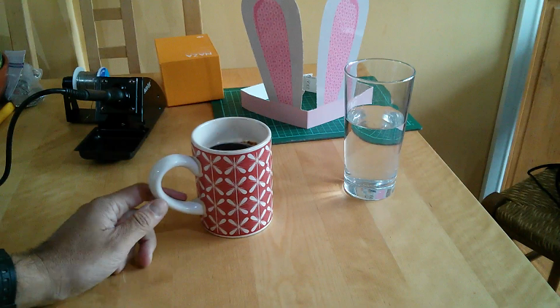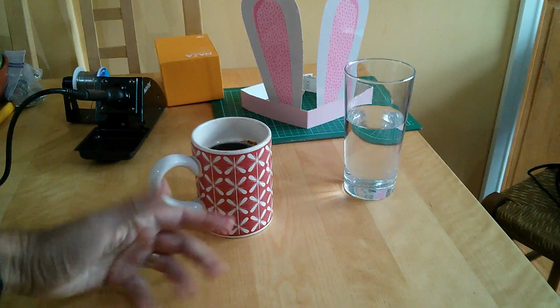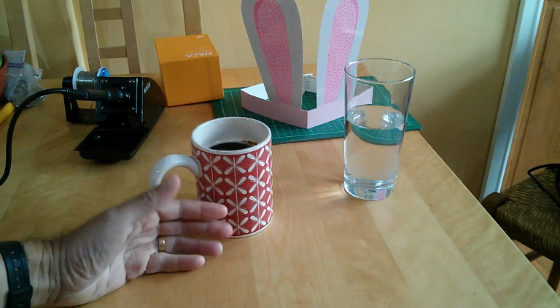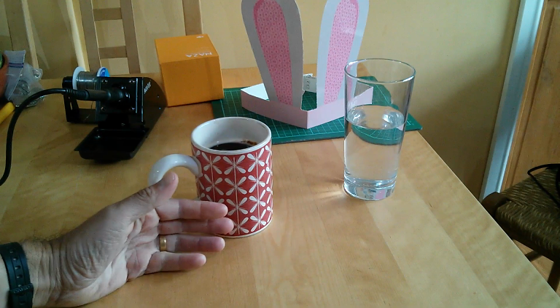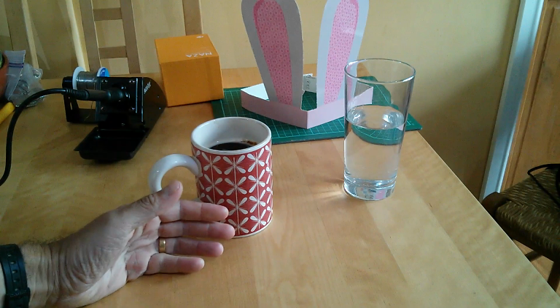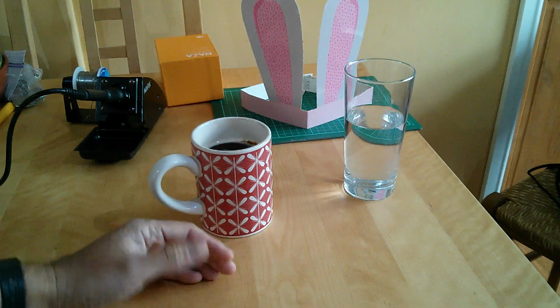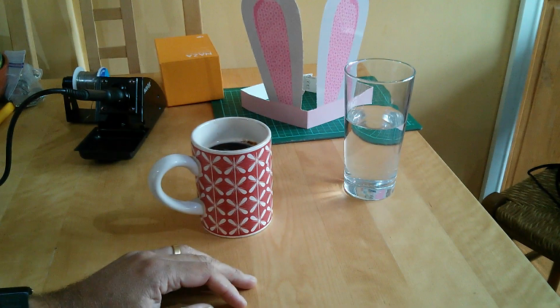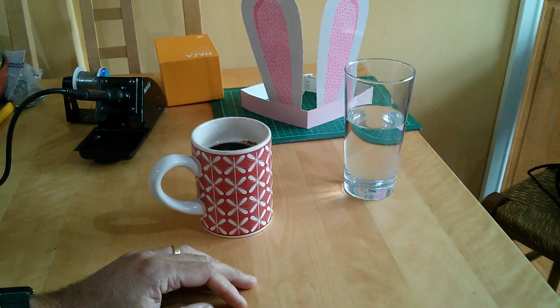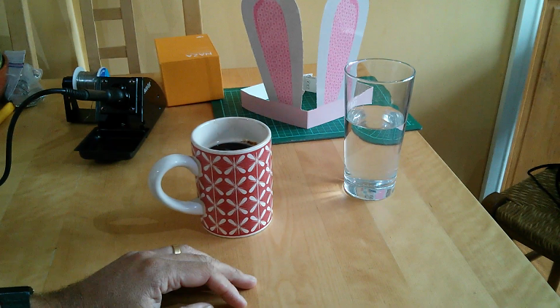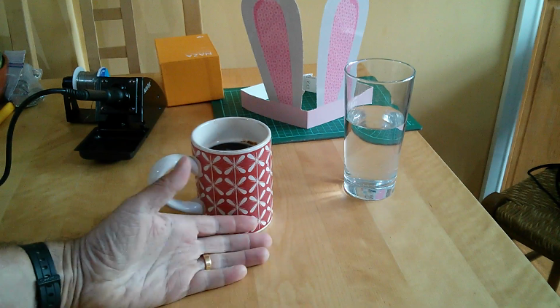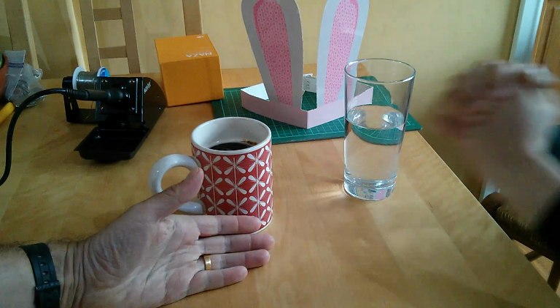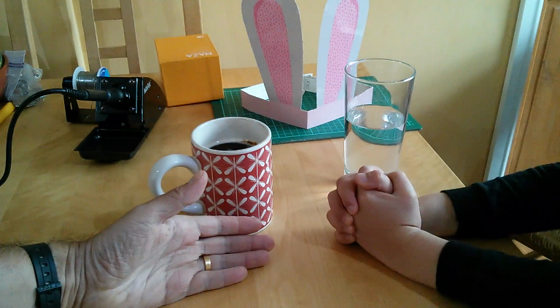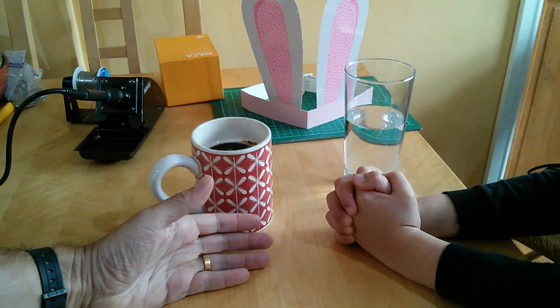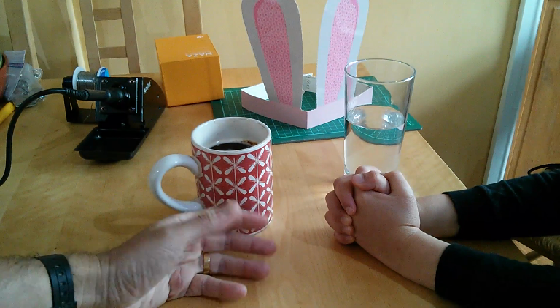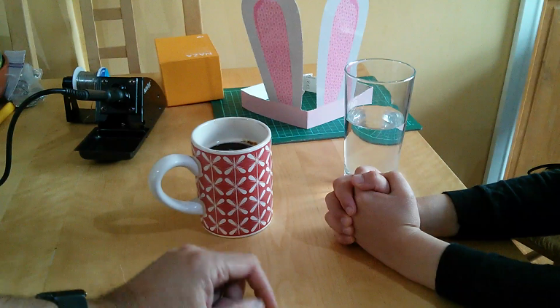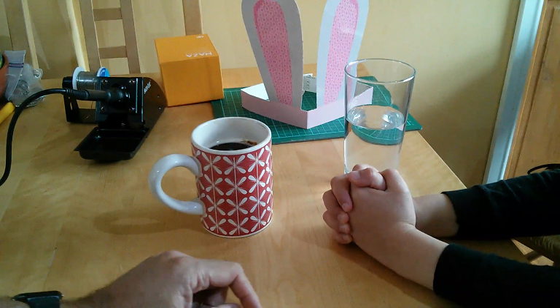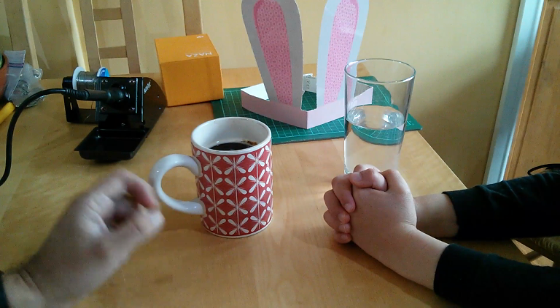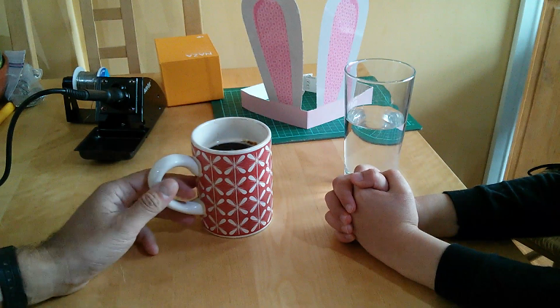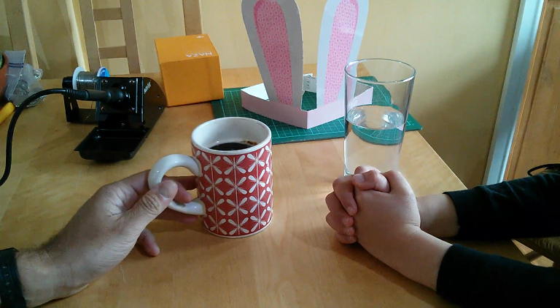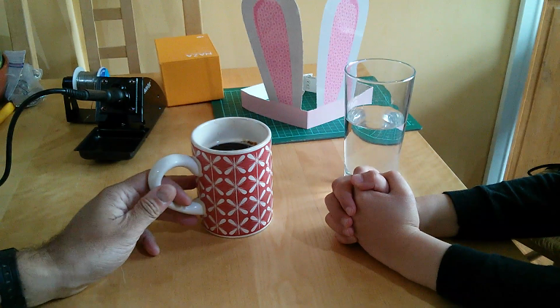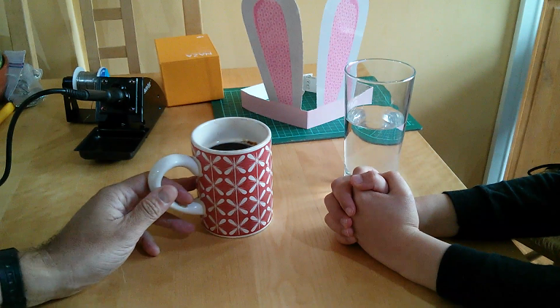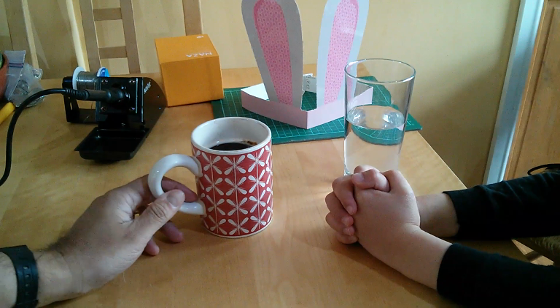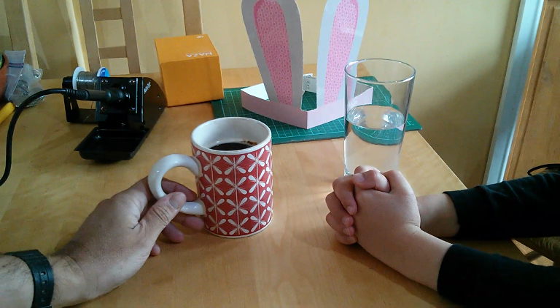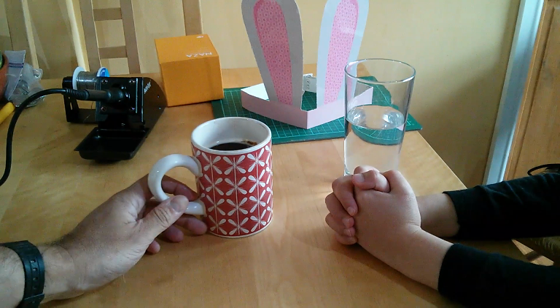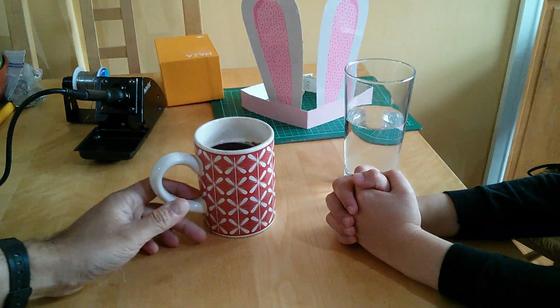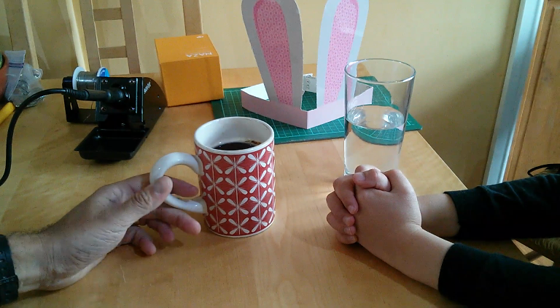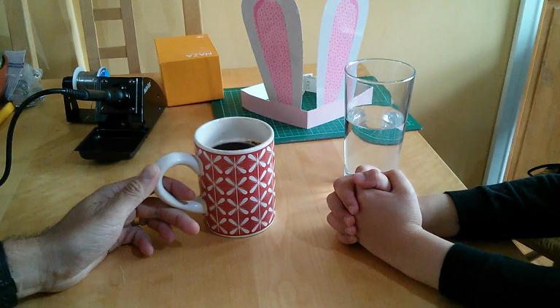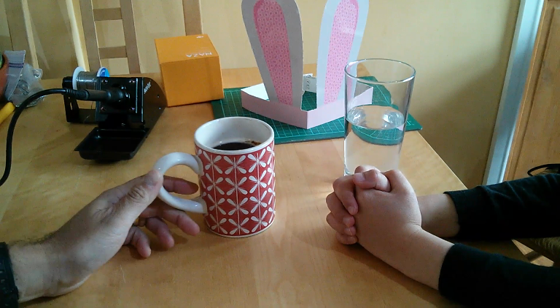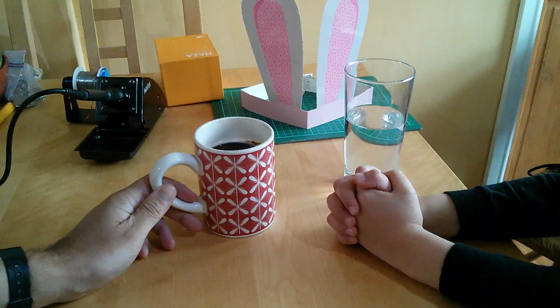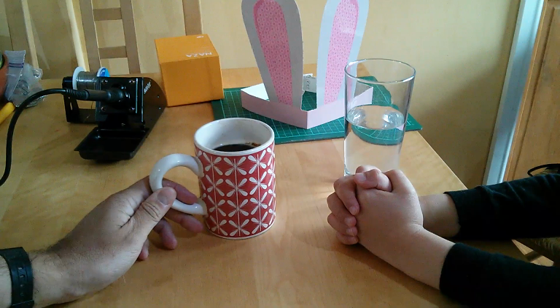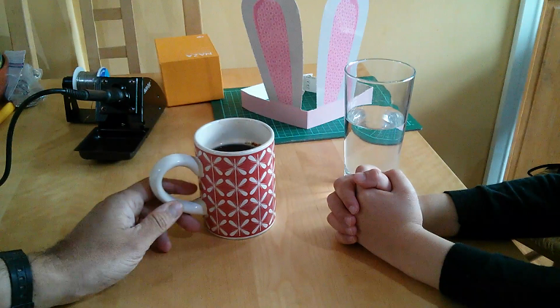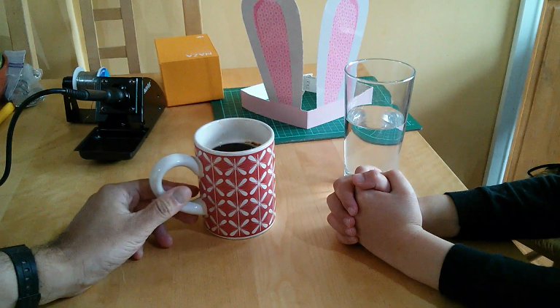Before we go any further I'd like to introduce you to Tom. Say hello Tom. Hello. This is Tom — he's my son. How old are you Tom? Seven. Tom is seven and we are going to do a little bit of a series.